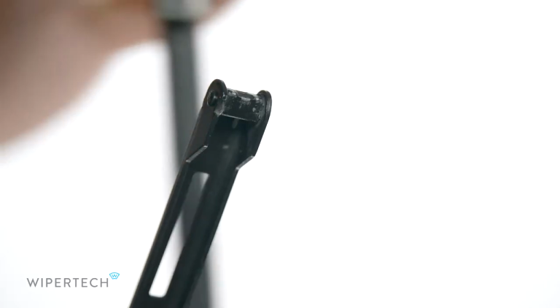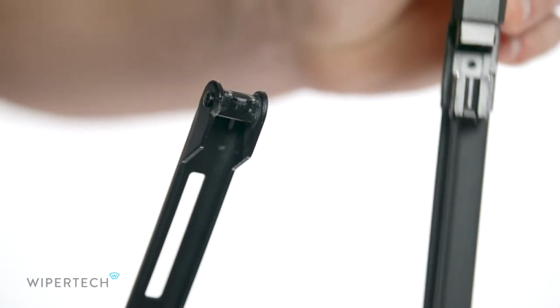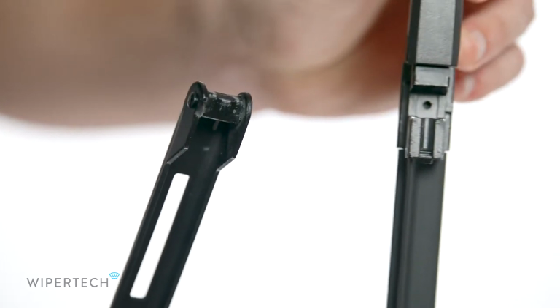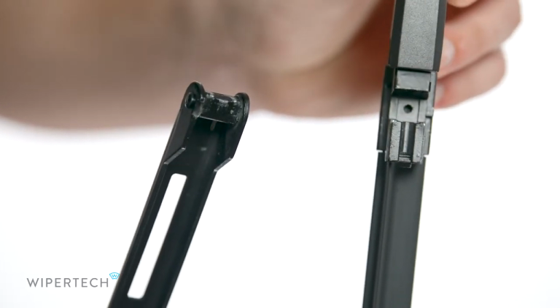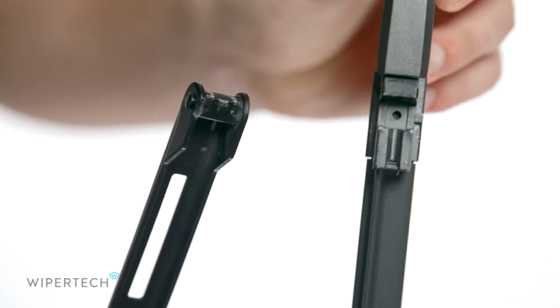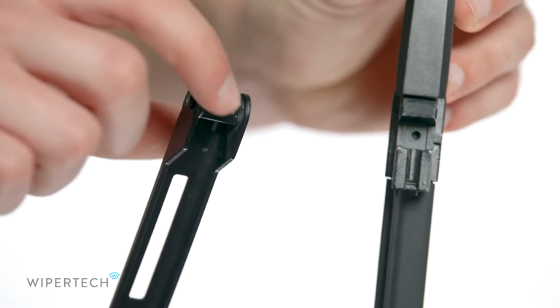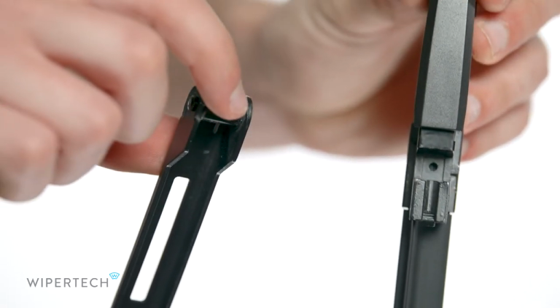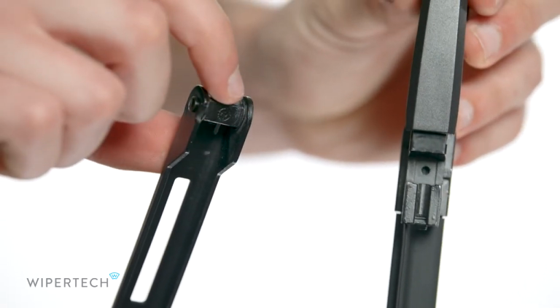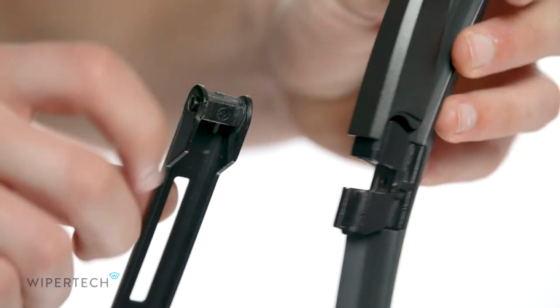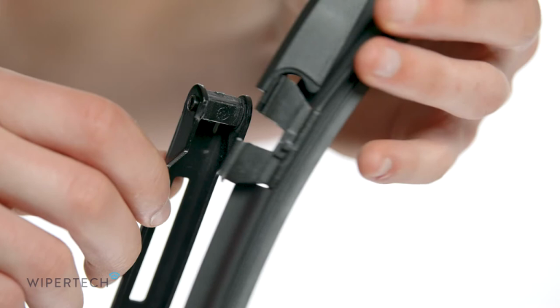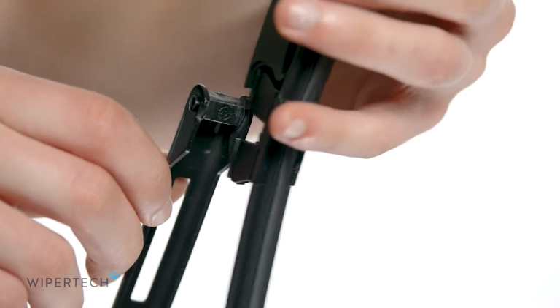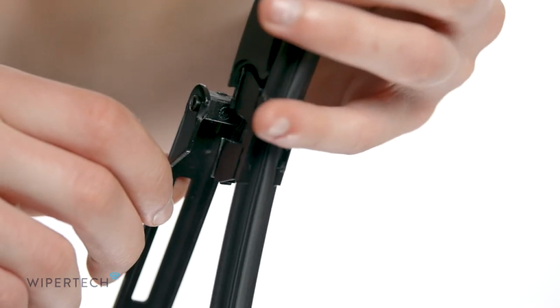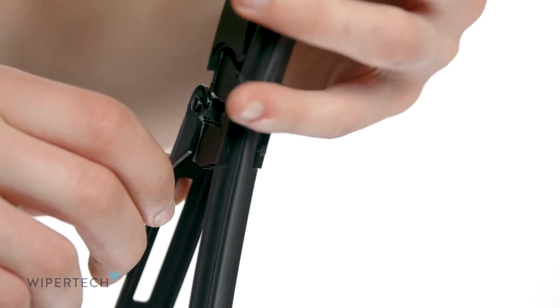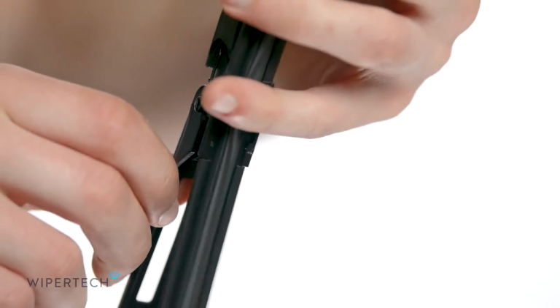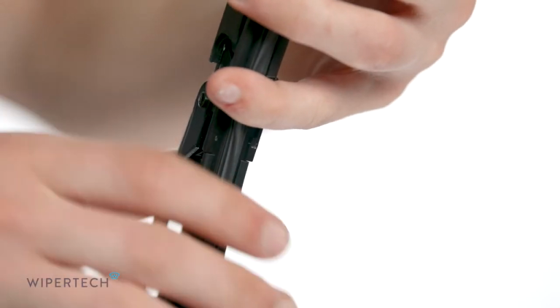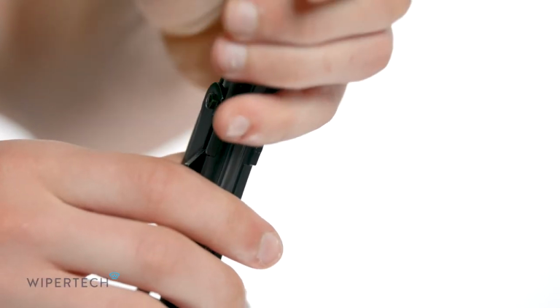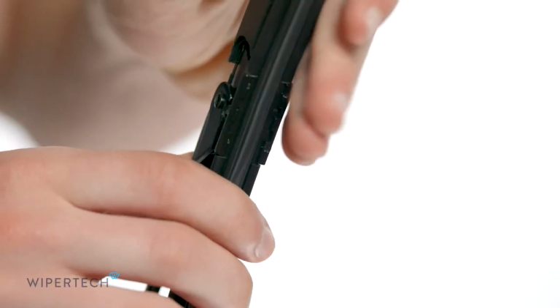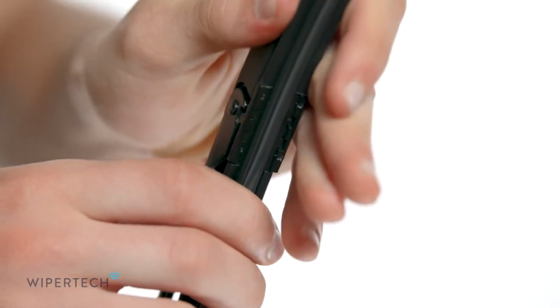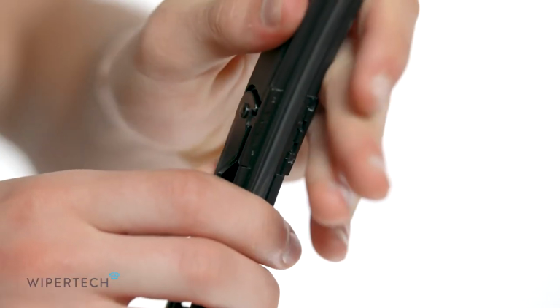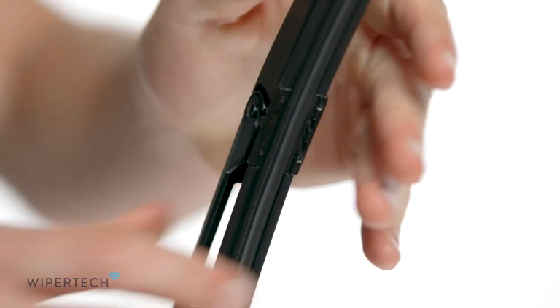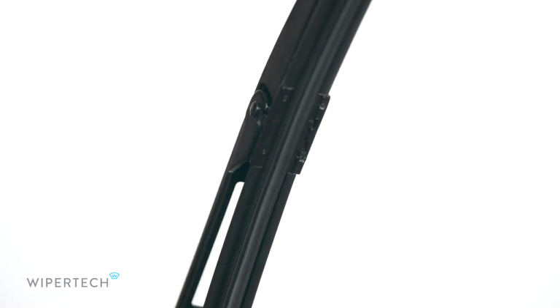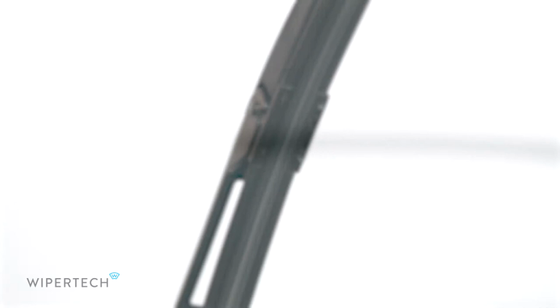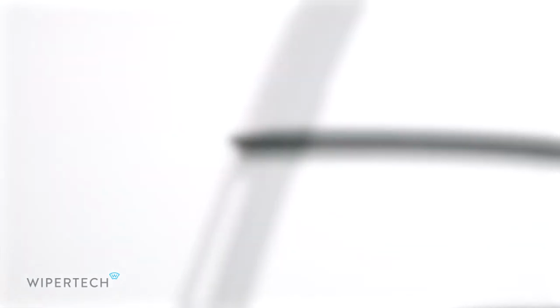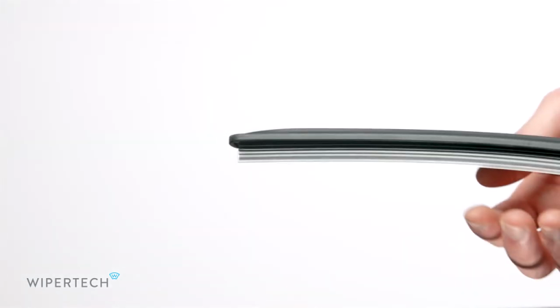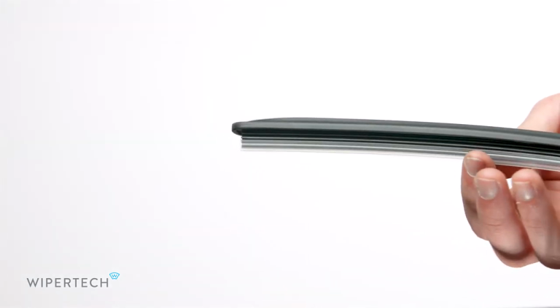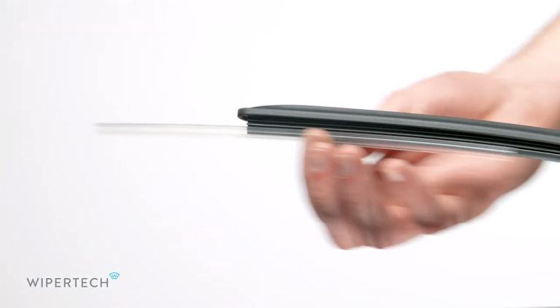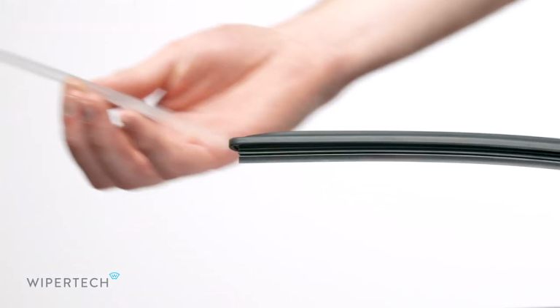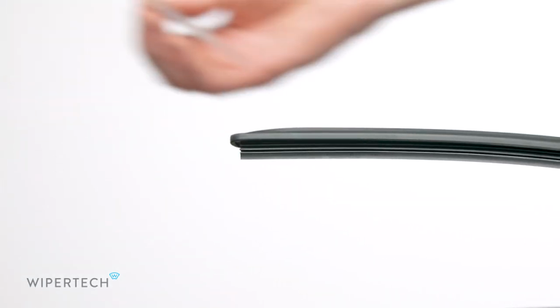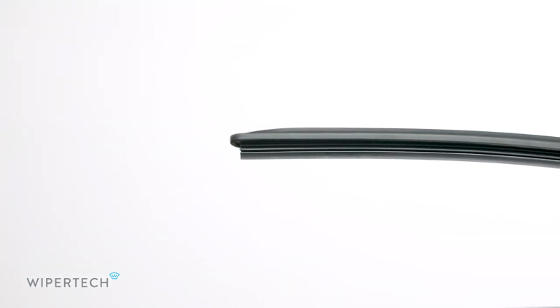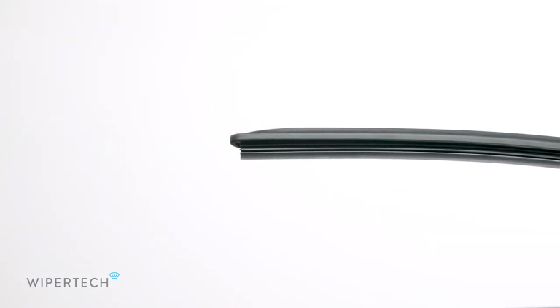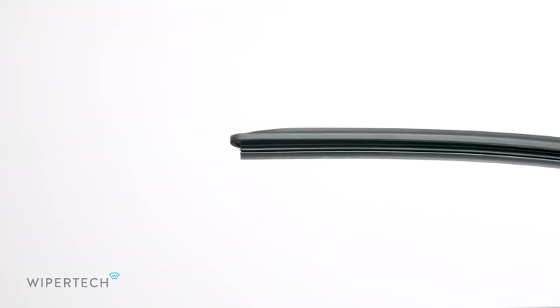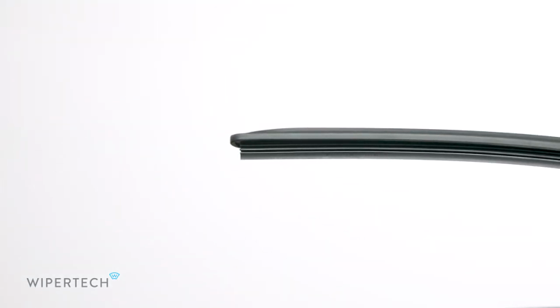To install your new wiper, align the locking pin on the arm with the notch on the blade. Slide the locking cap back to secure the wiper in place. Be sure to remove the plastic protector sleeve before use.